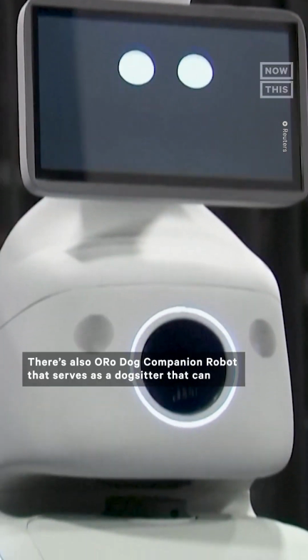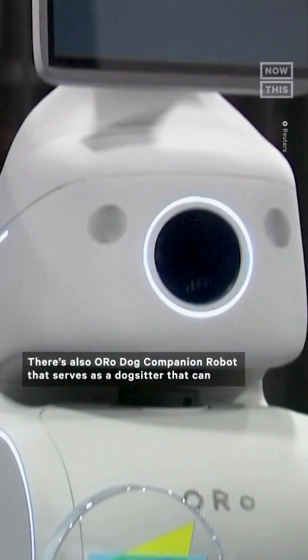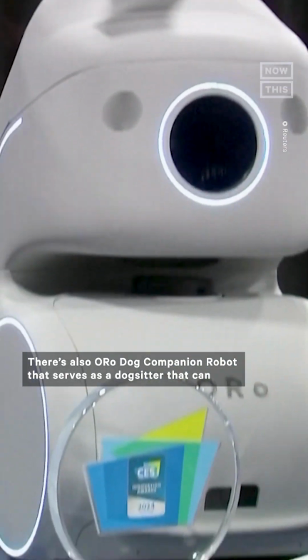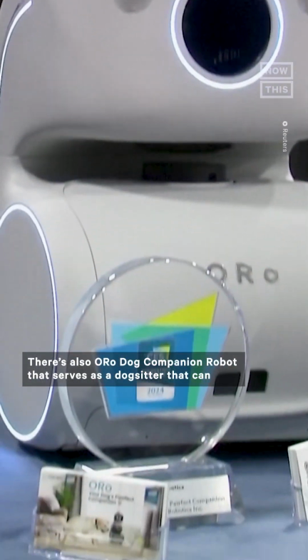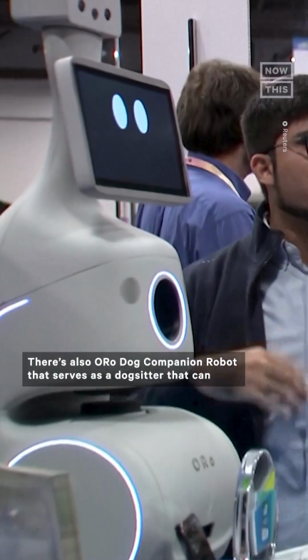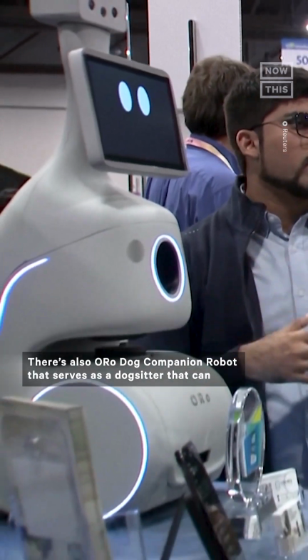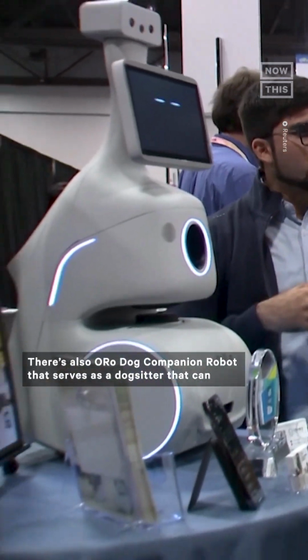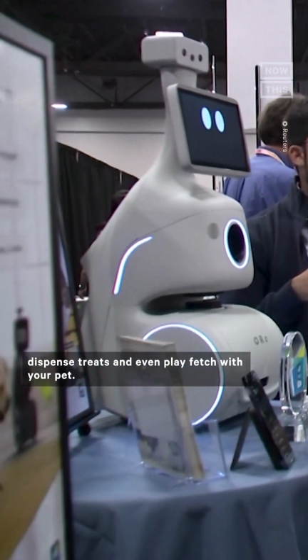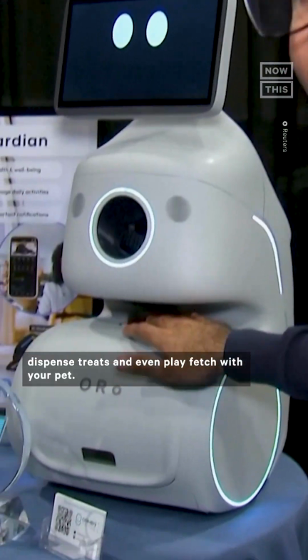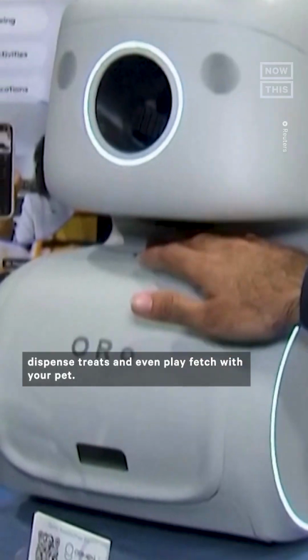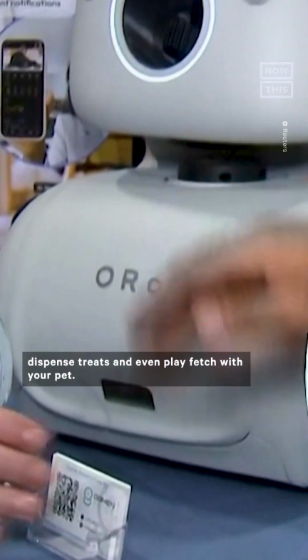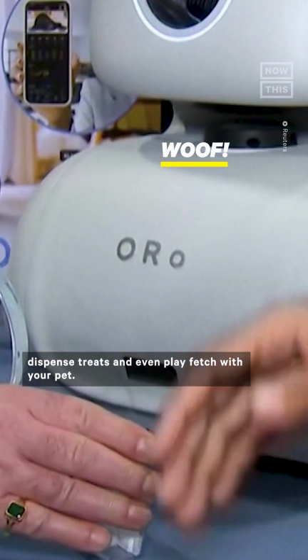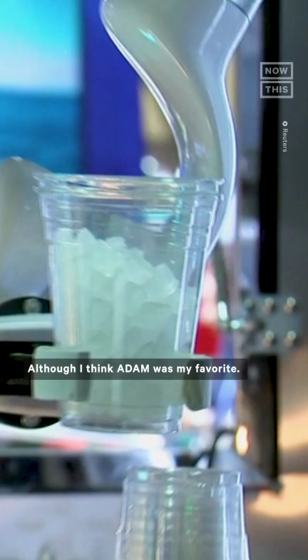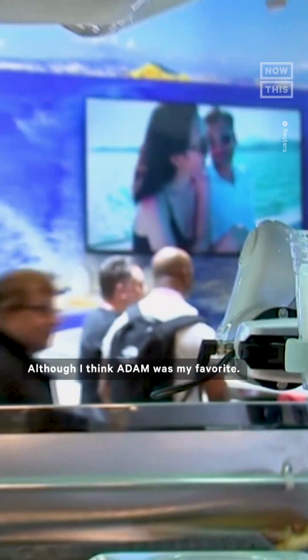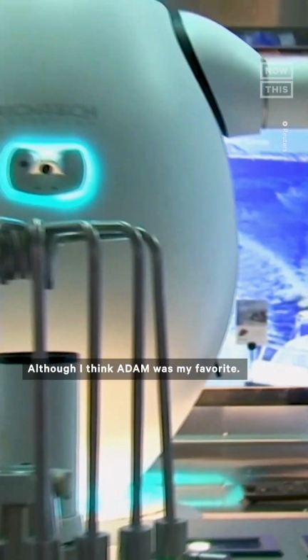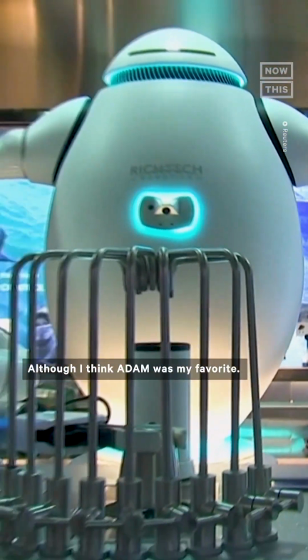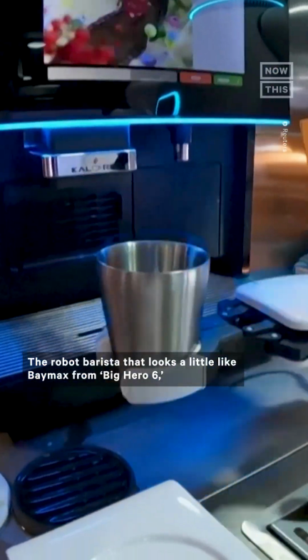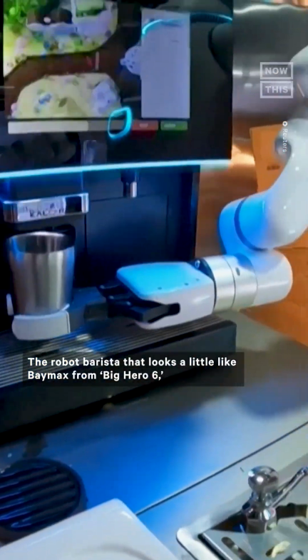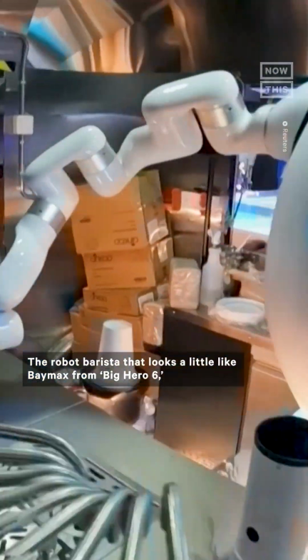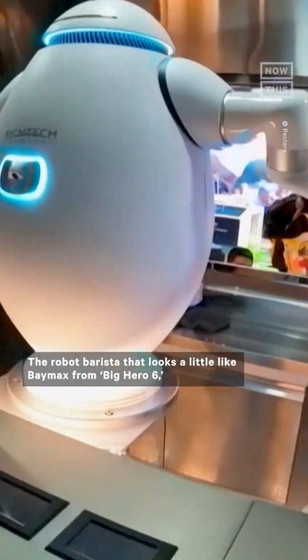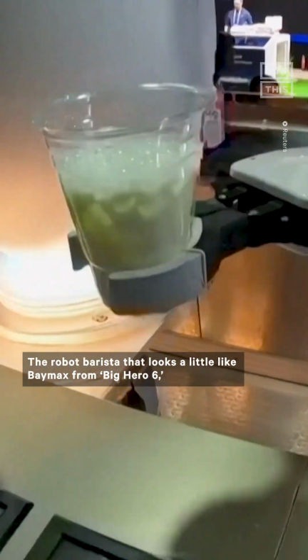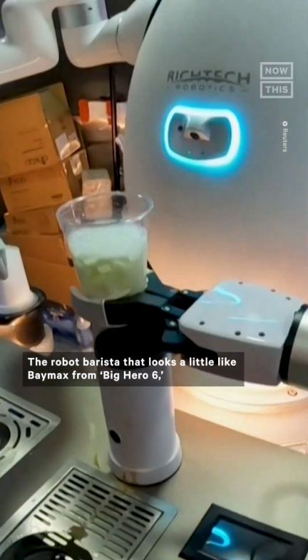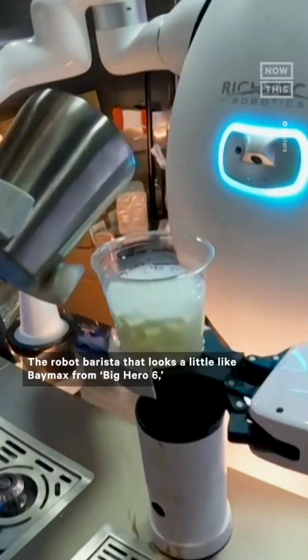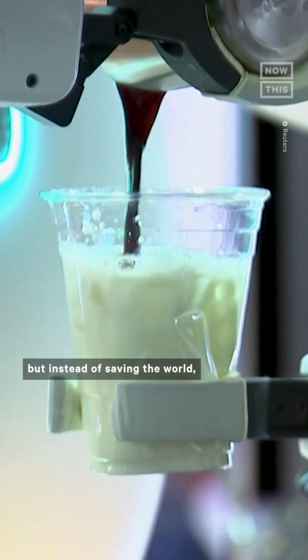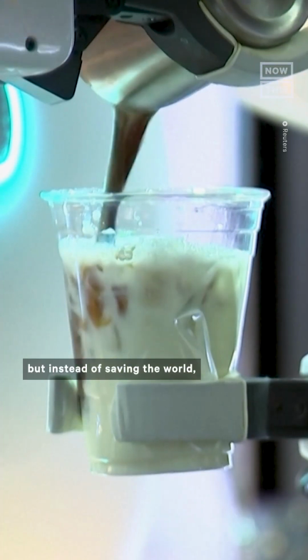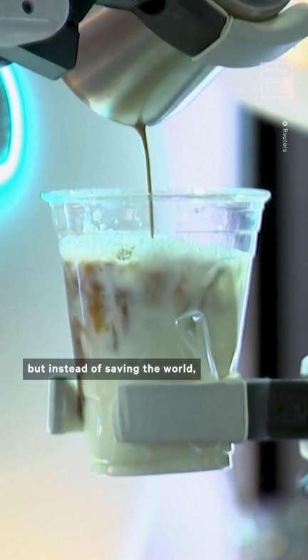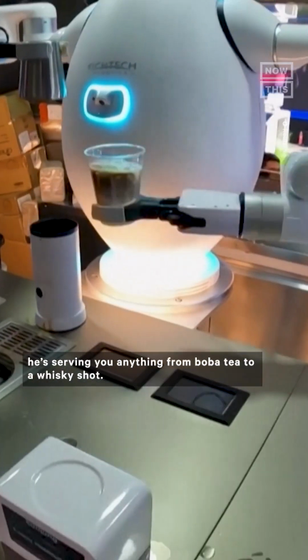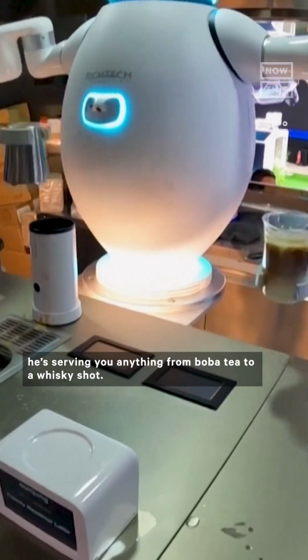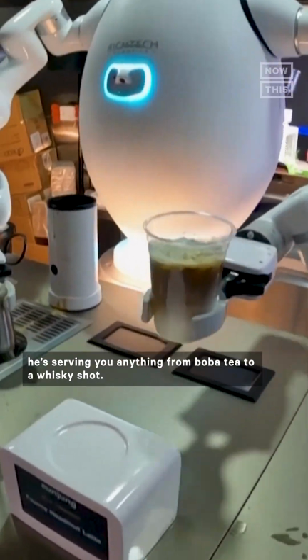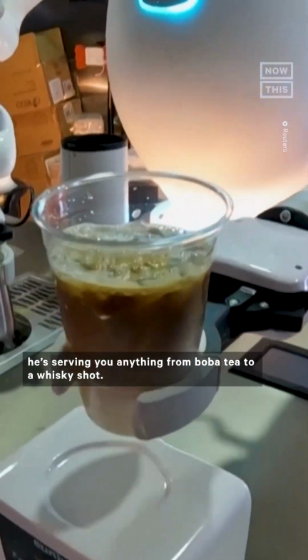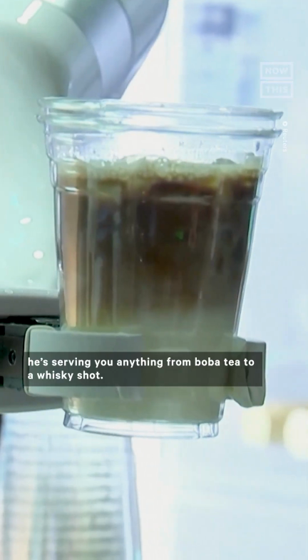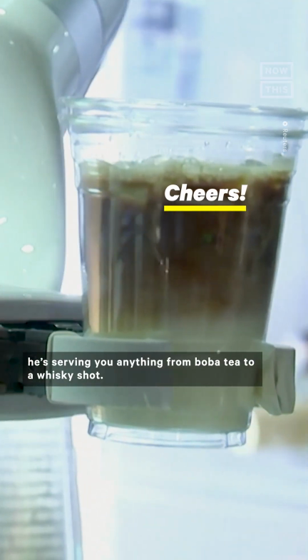There's also the Oro Dog Companion Robot that serves as a dog sitter that can dispense treats and even play fetch with your pet. Although I think Adam was my favorite — the robot barista that looks a little like Baymax from Big Hero 6, but instead of saving the world, he's serving you anything from boba tea to a whiskey shot.